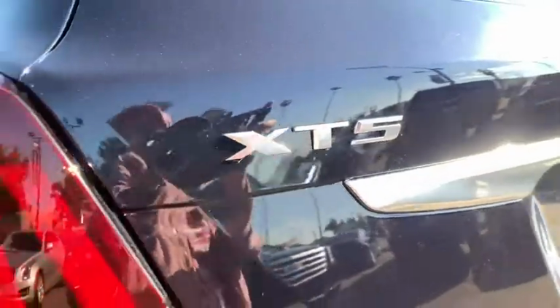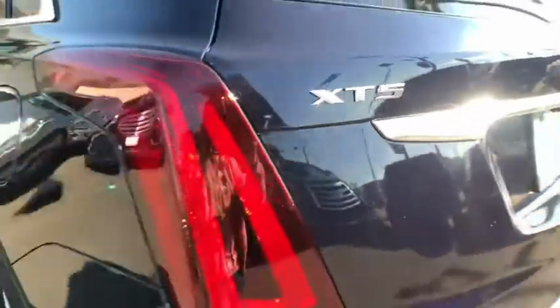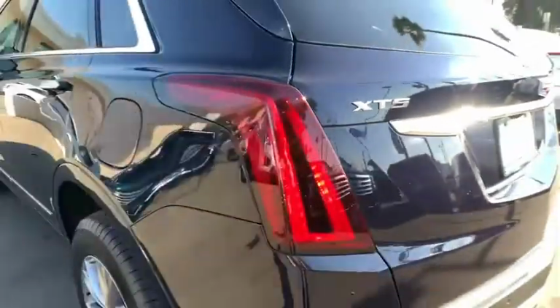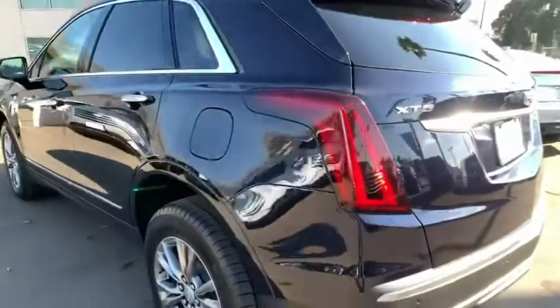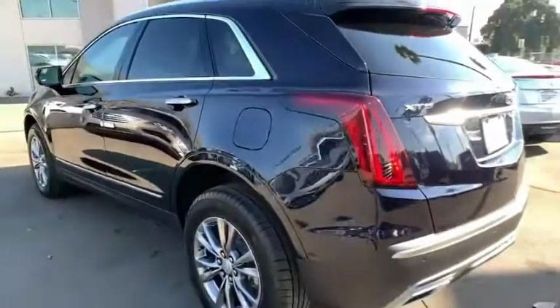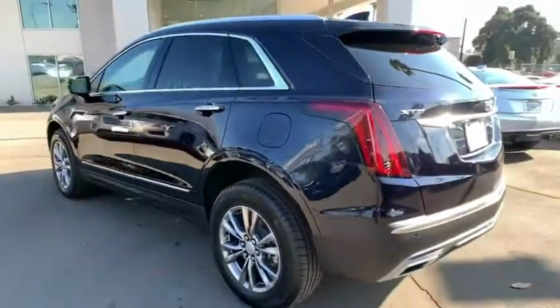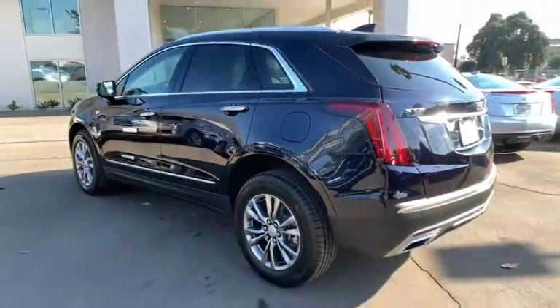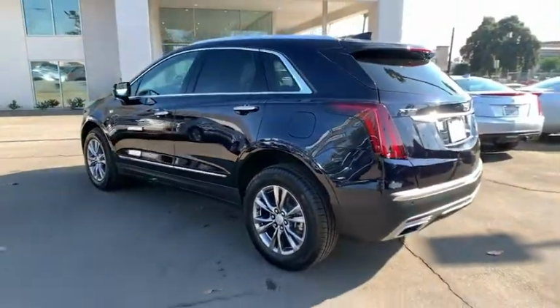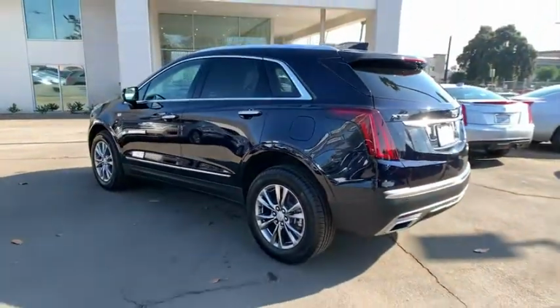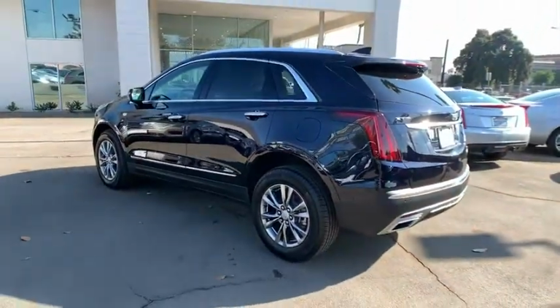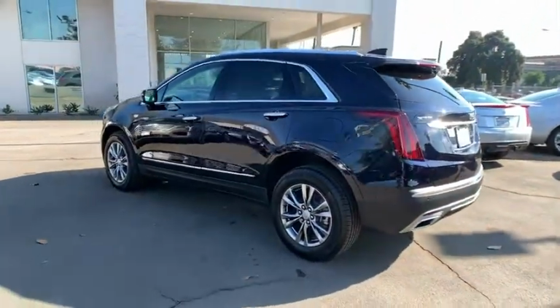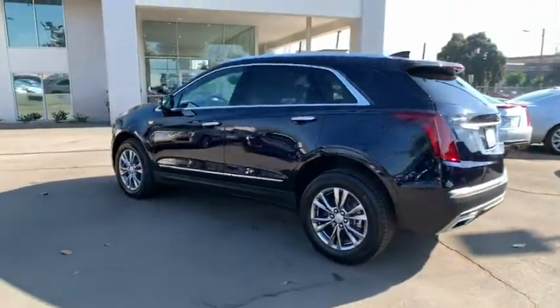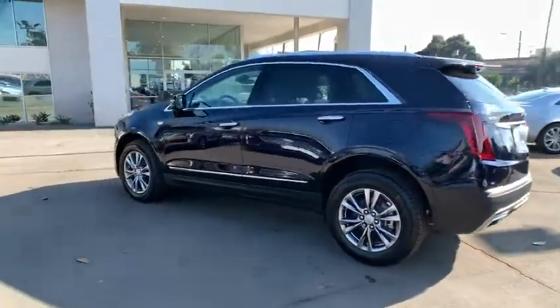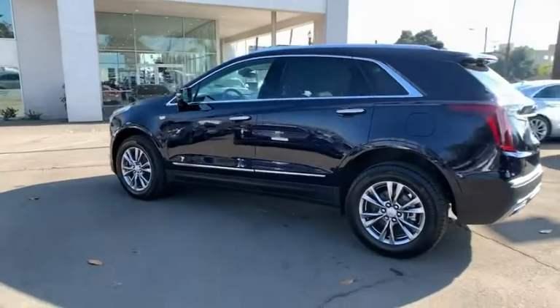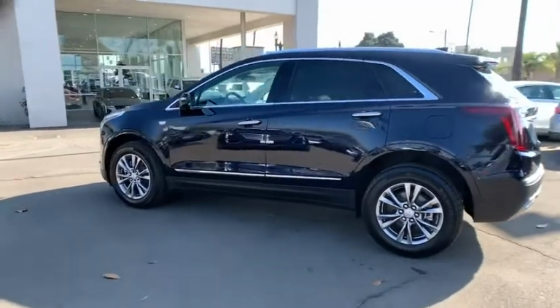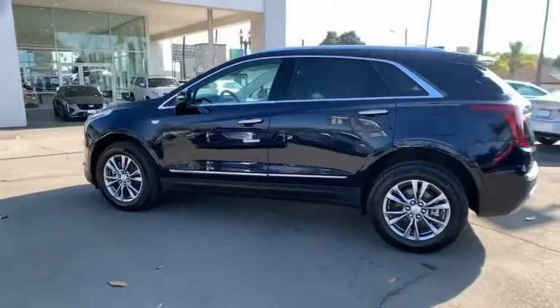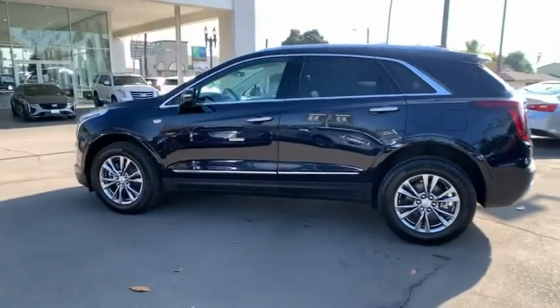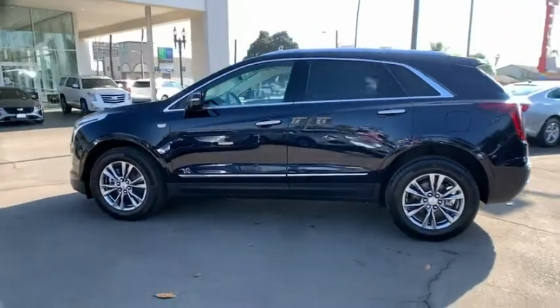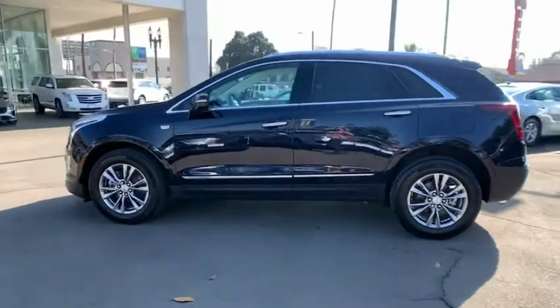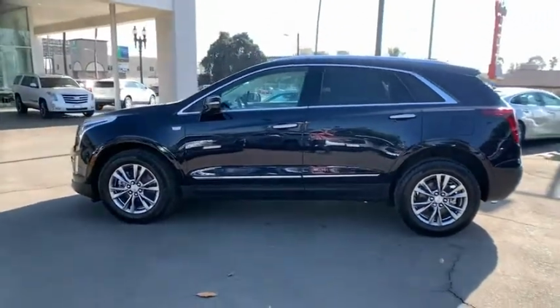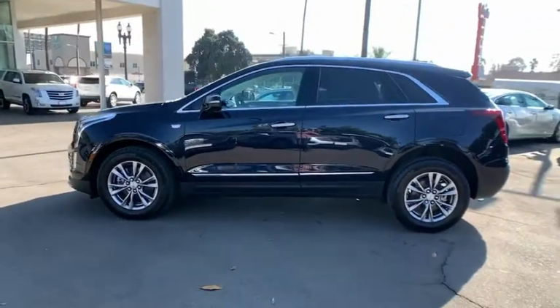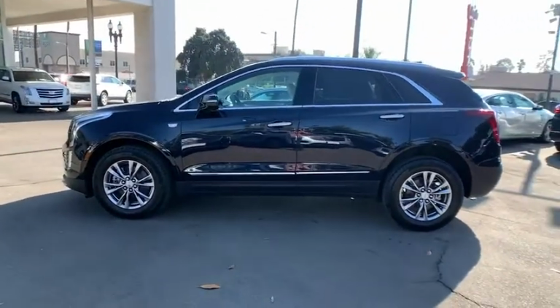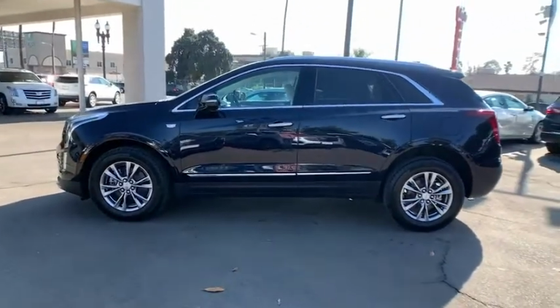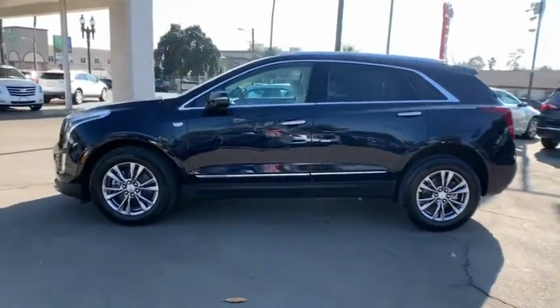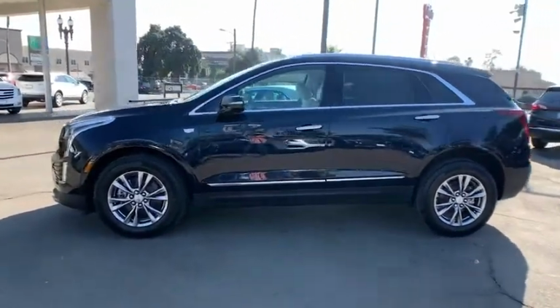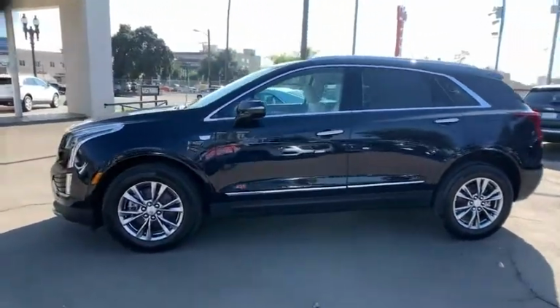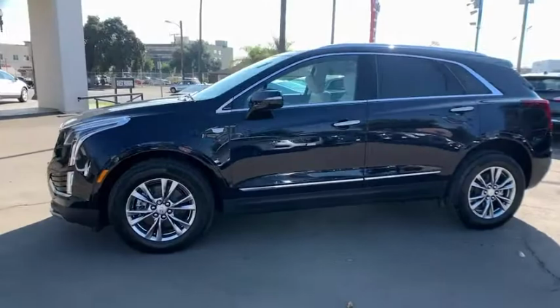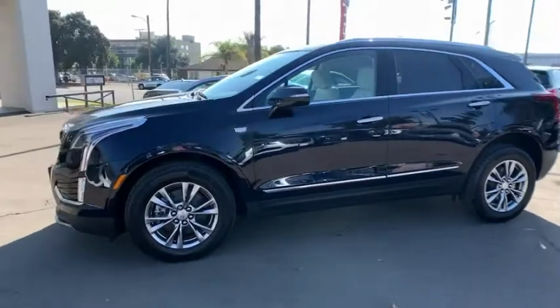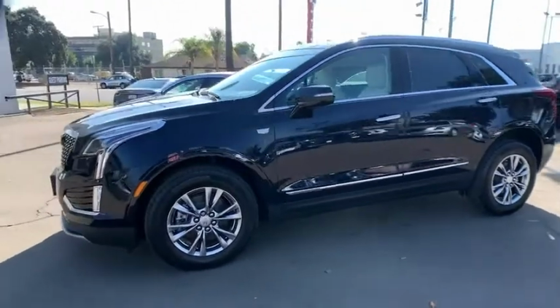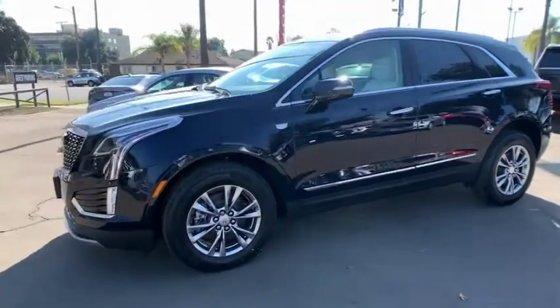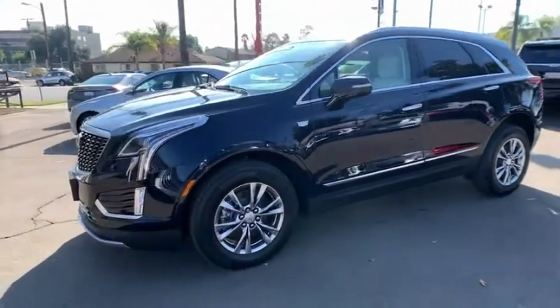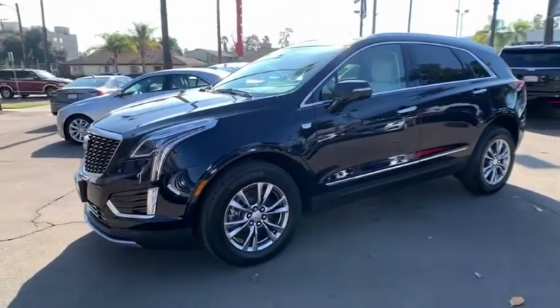Here are some of this vehicle's great options: anti-lock braking system, lane departure warning, backup camera, power passenger seat, power liftgate, remote engine start, traction control, and keyless entry.